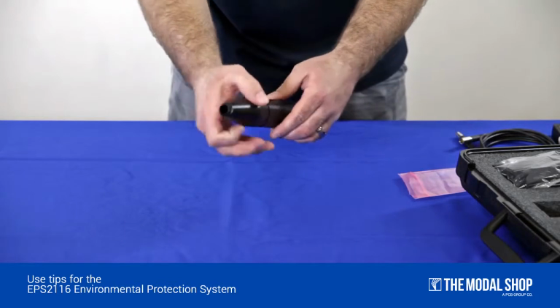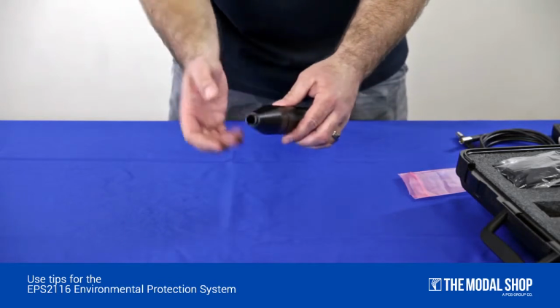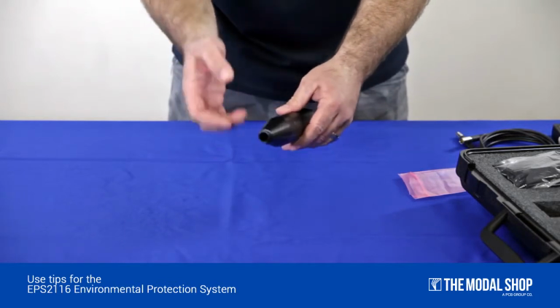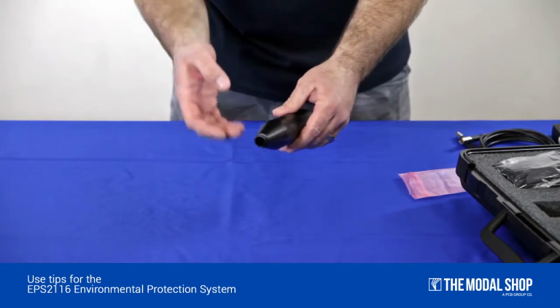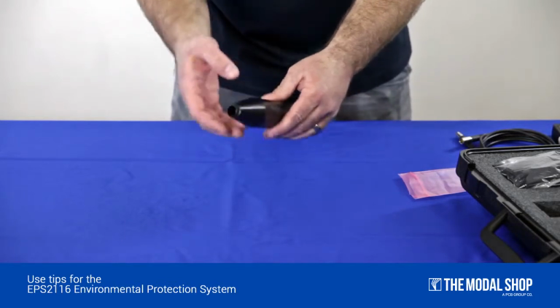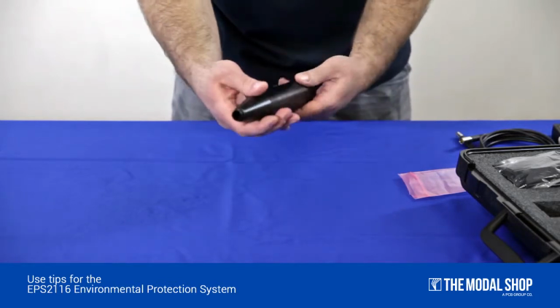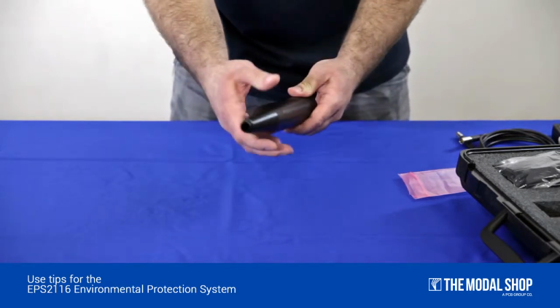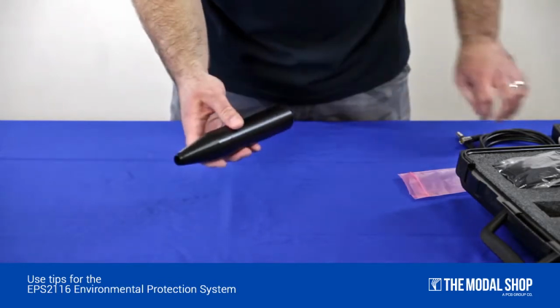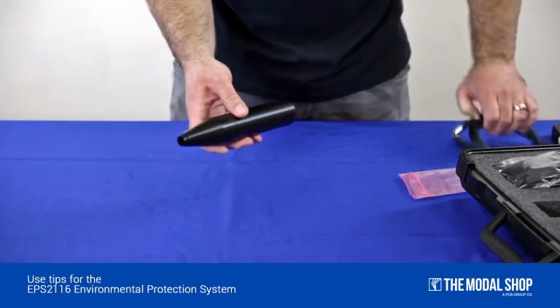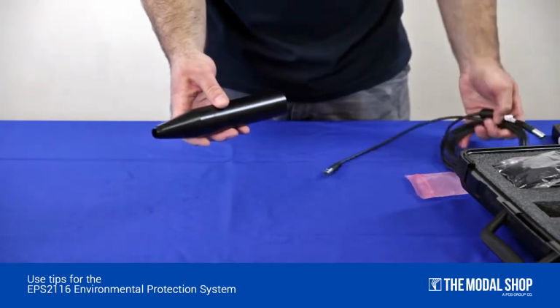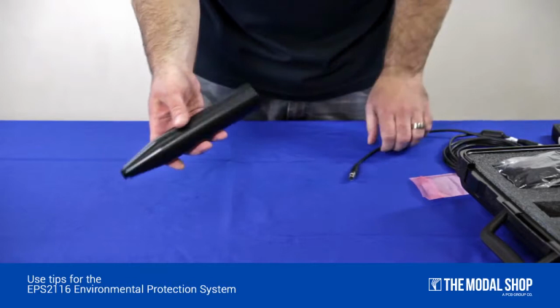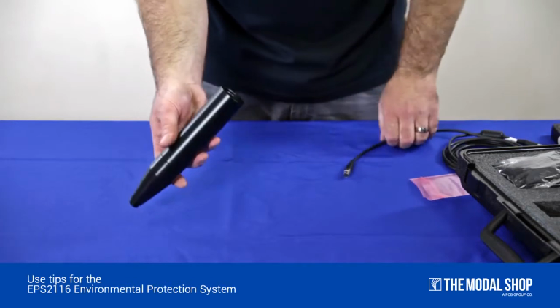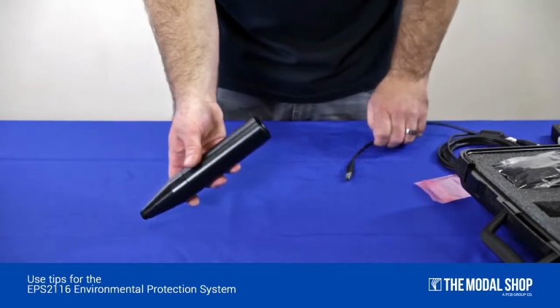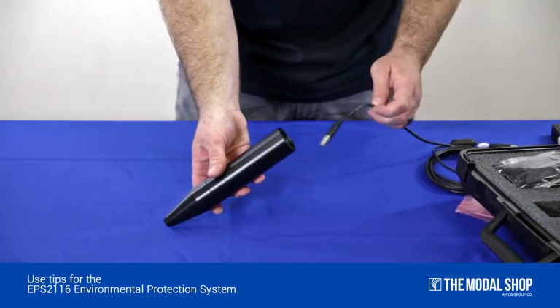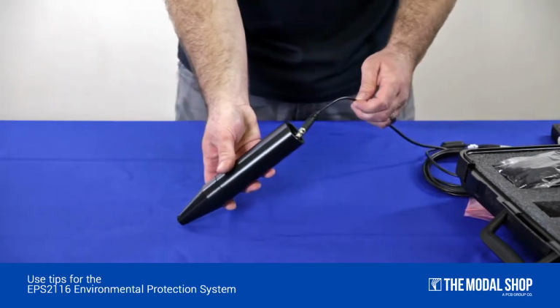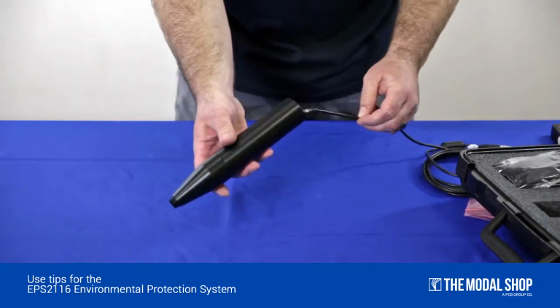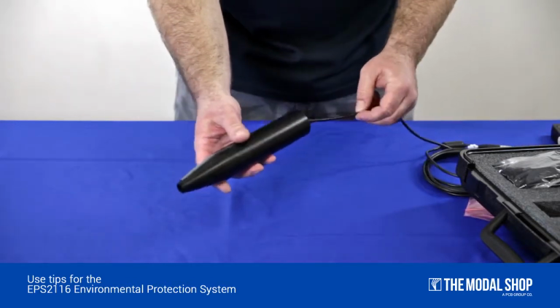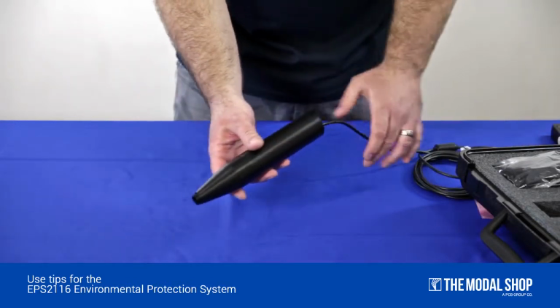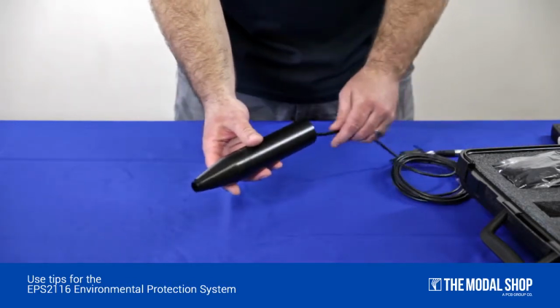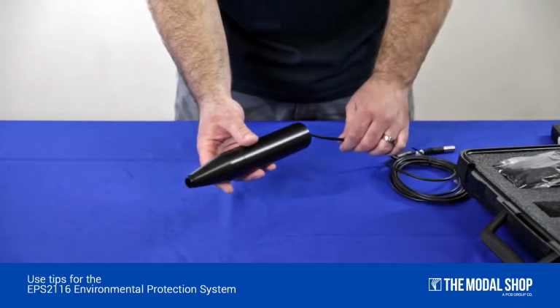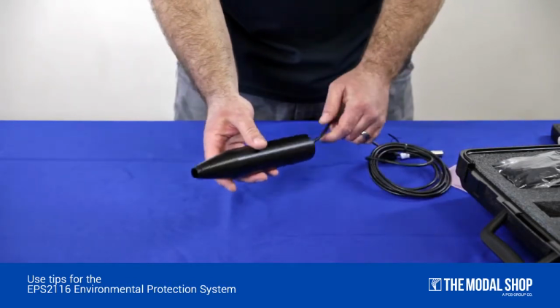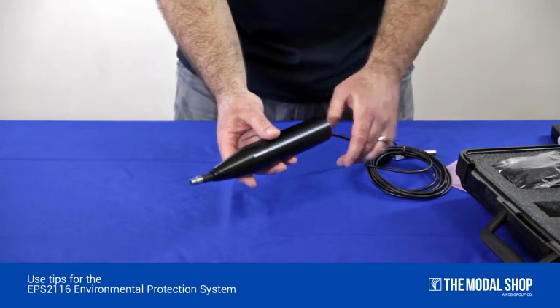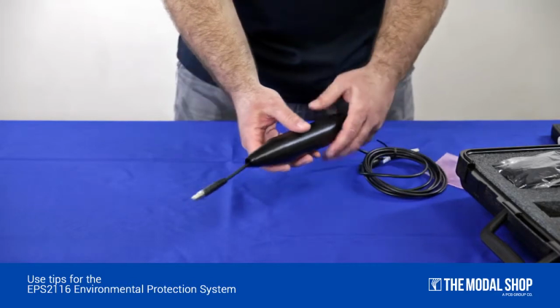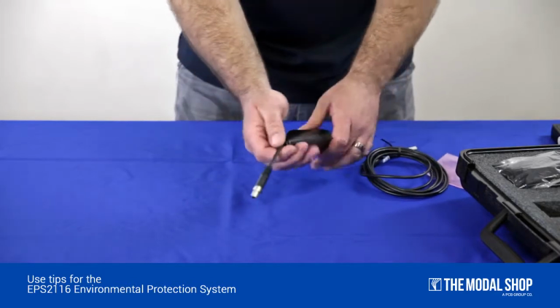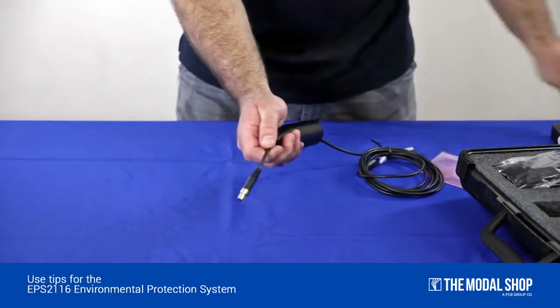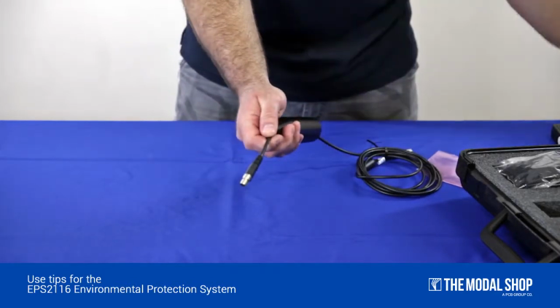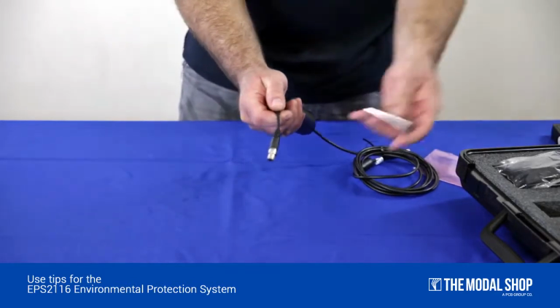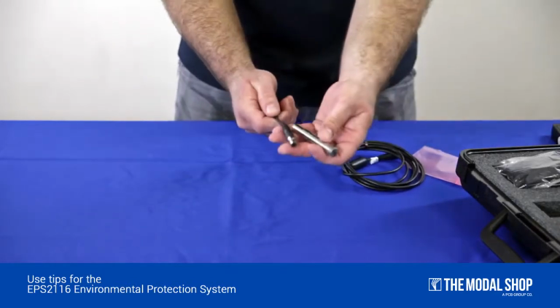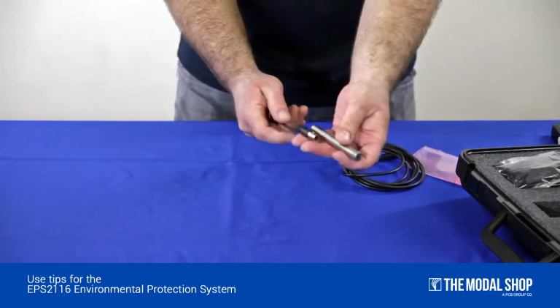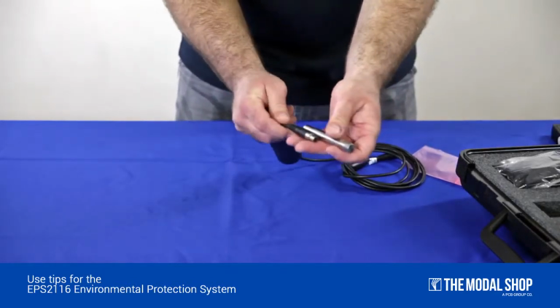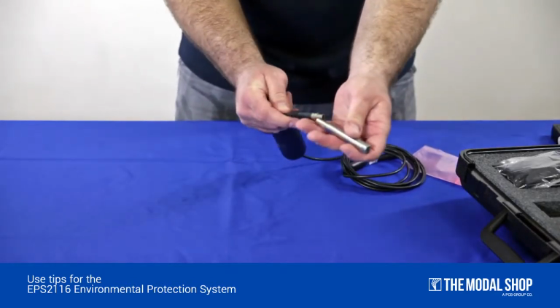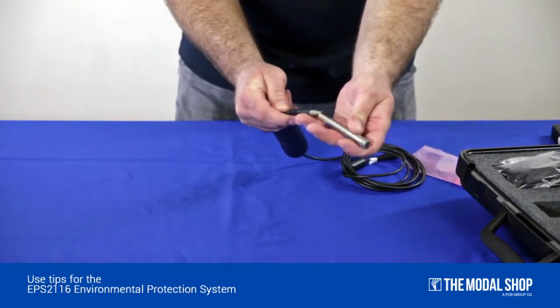Replace the nozzle, feed your cable through the bottom to the top, and then attach your preamplifier and microphone.